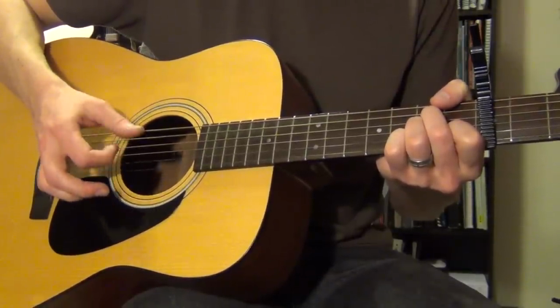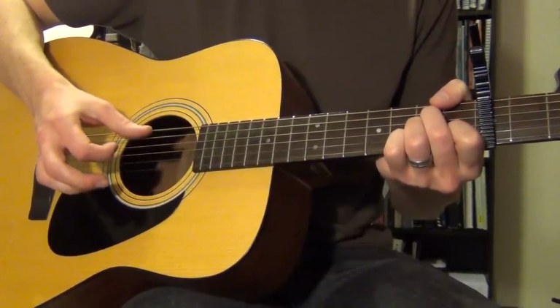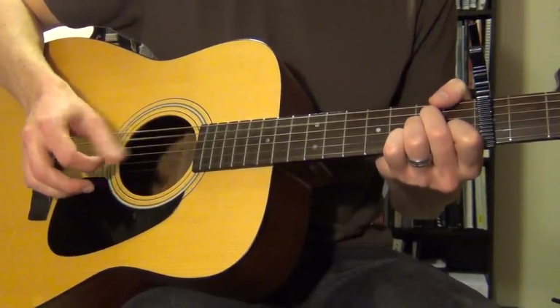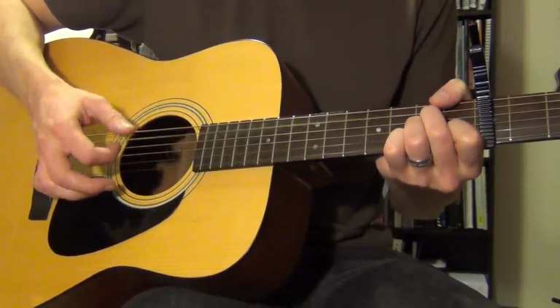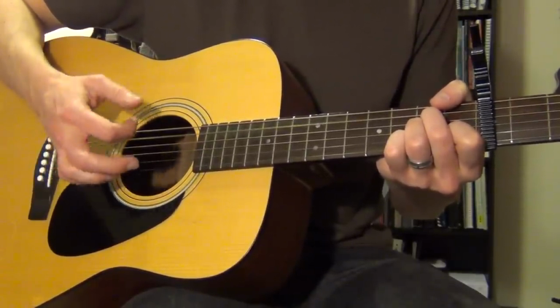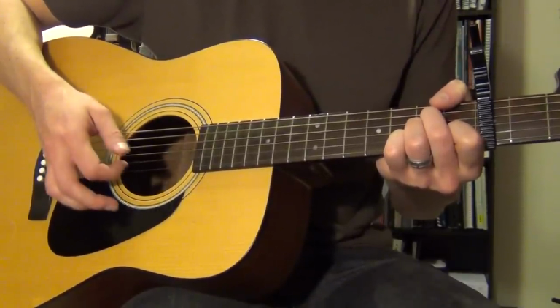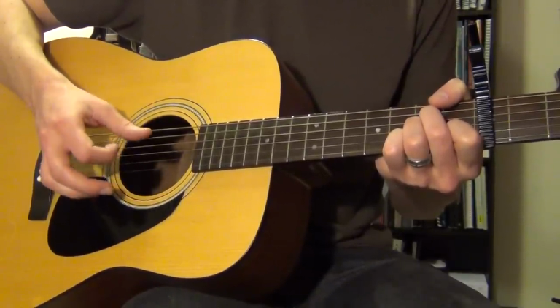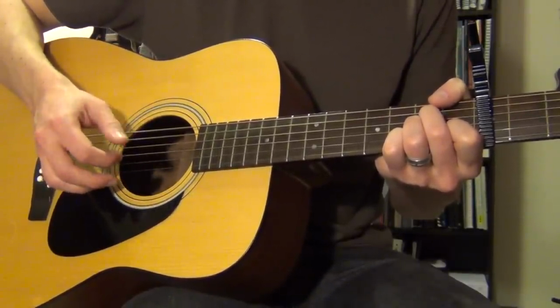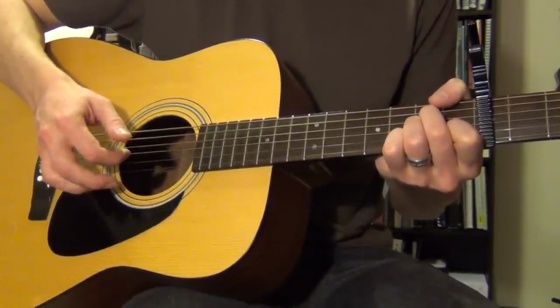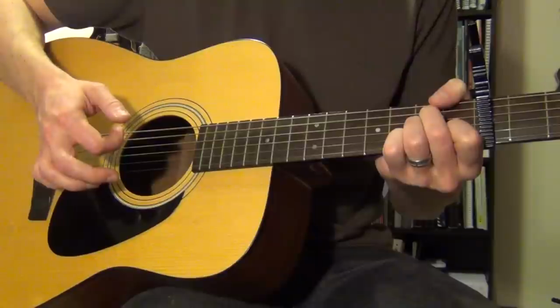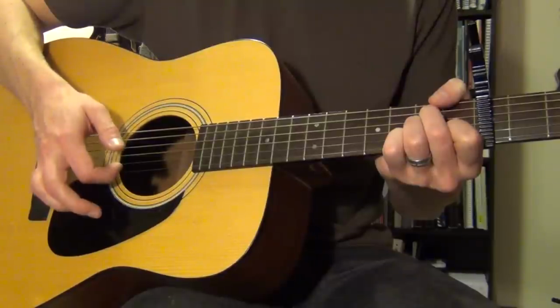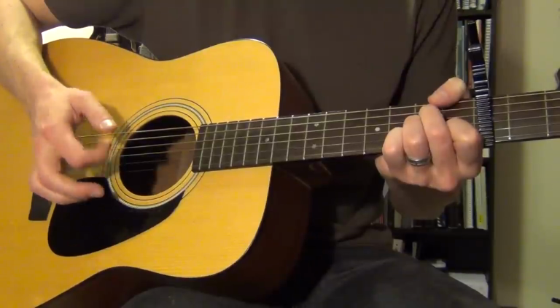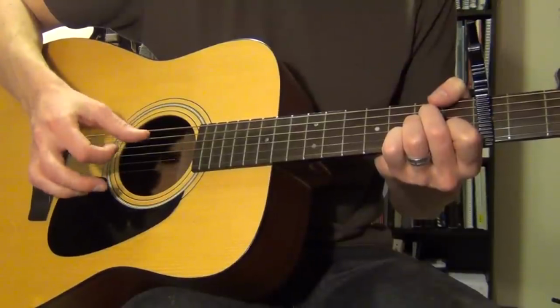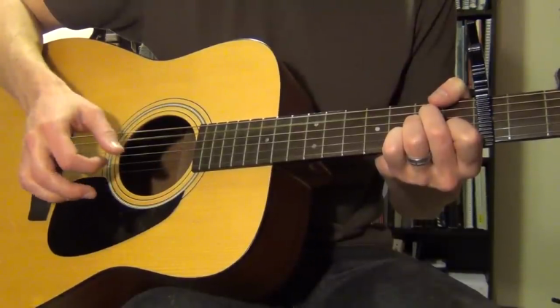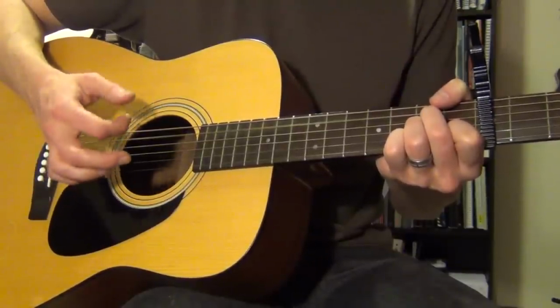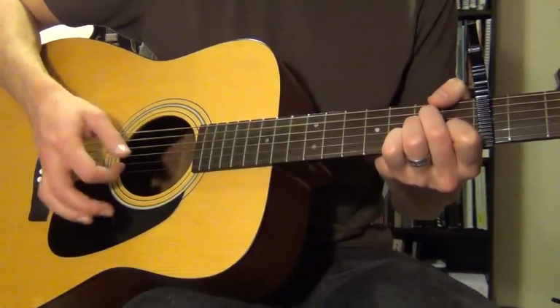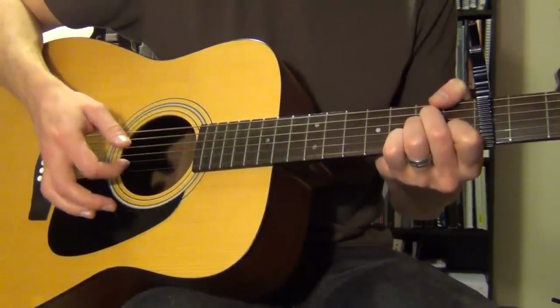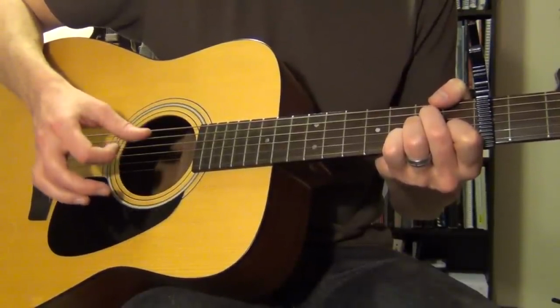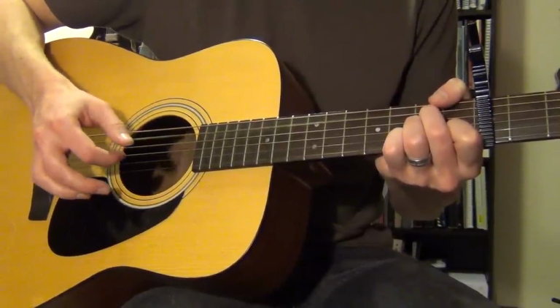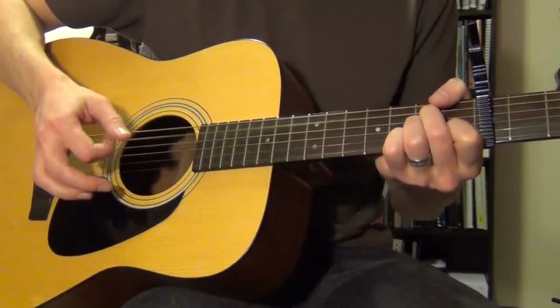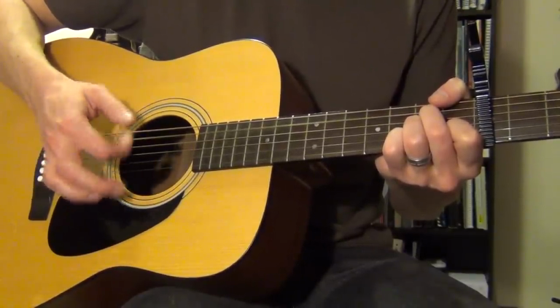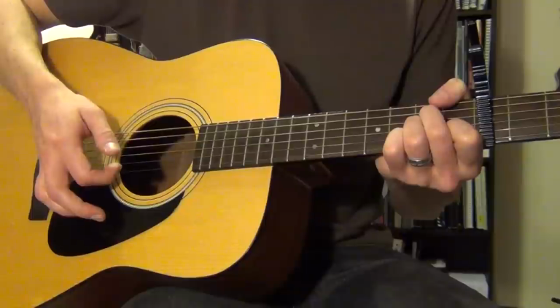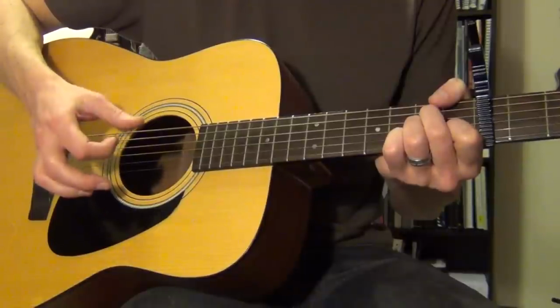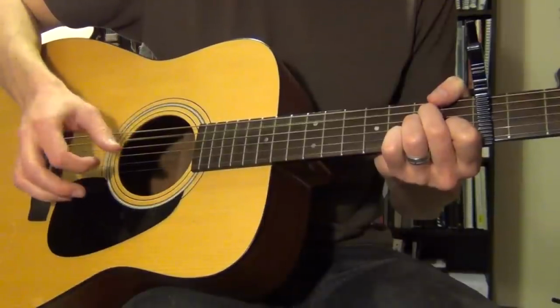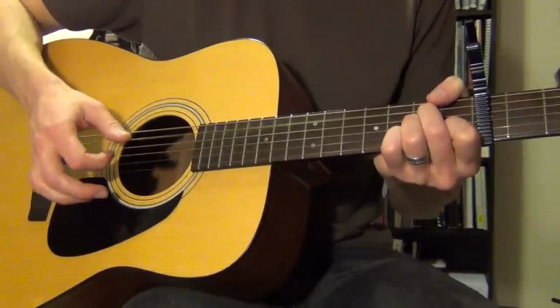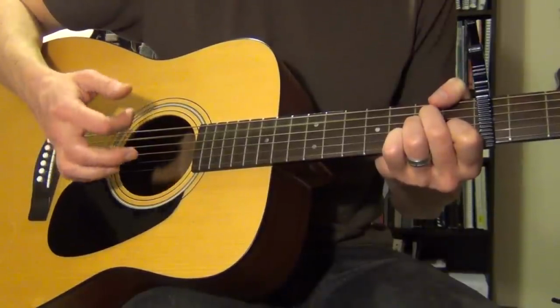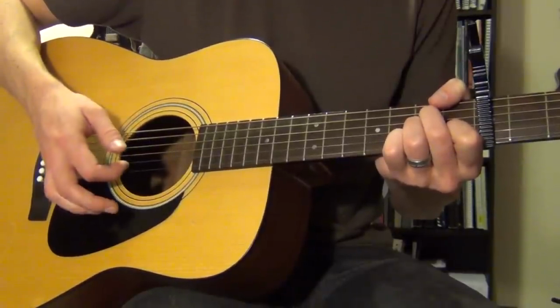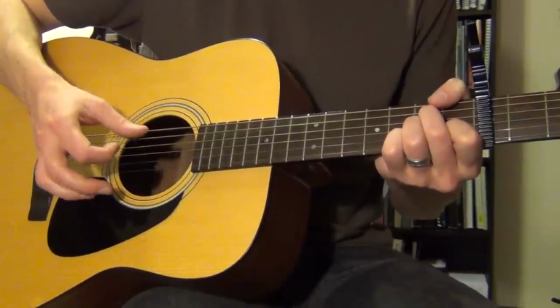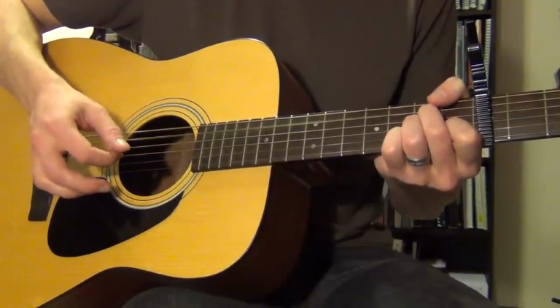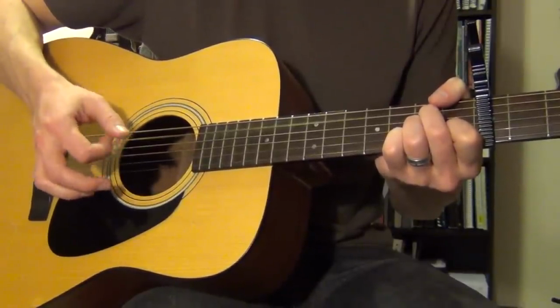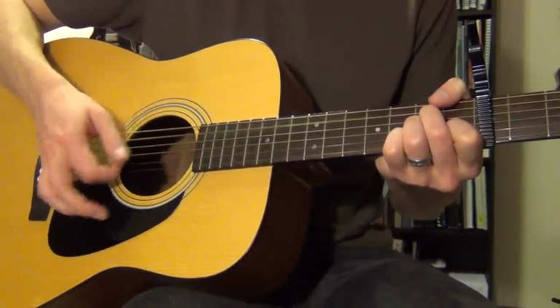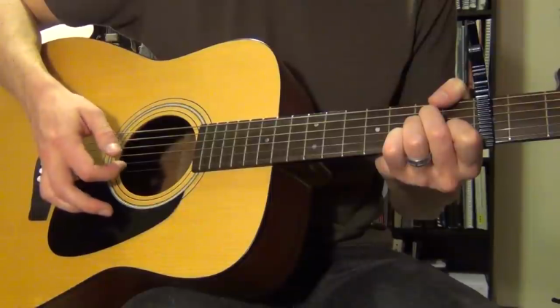So the full pattern is: thumb, chuck, up, thumb, pick, chuck, up — and that repeats. Thumb, chuck, up, thumb, pick, chuck, up. The sequence cycles through: thumb hits the bass note, chuck with the pointer, upstroke, then a picked G string note inserted every other cycle.